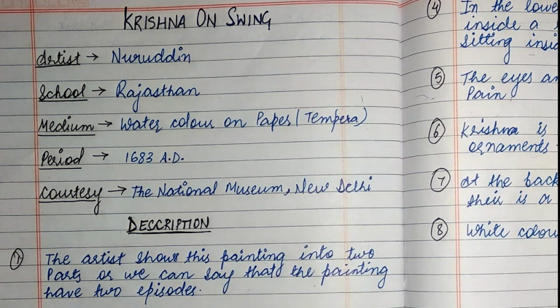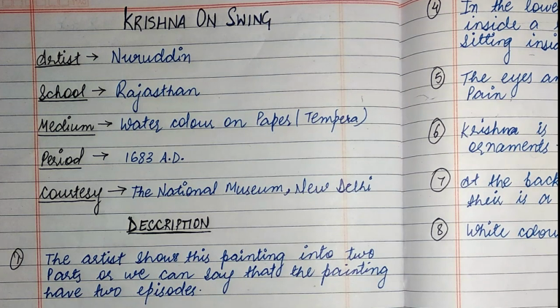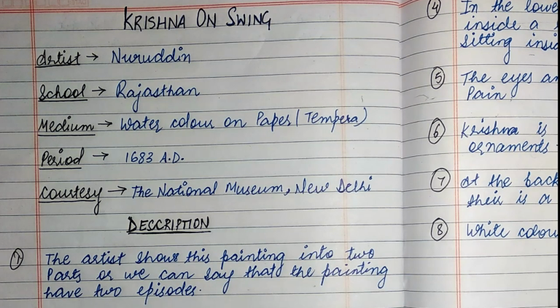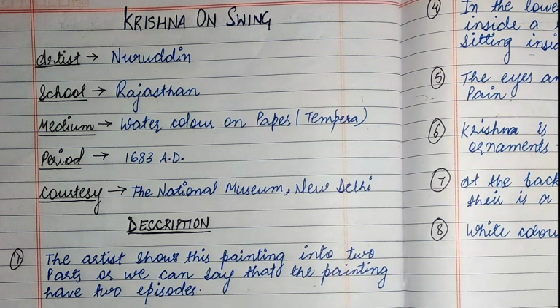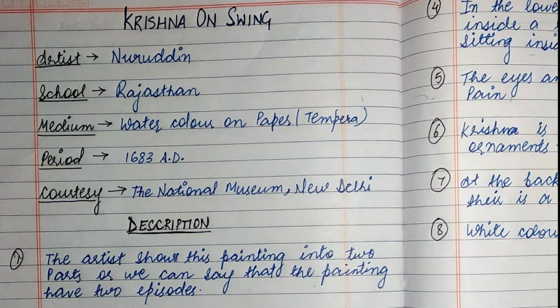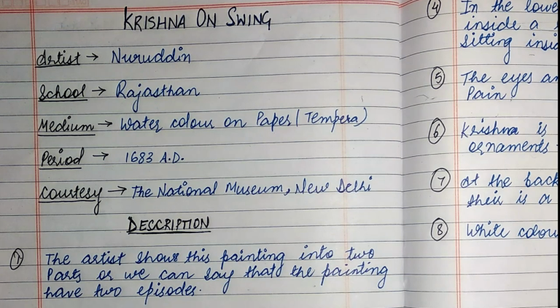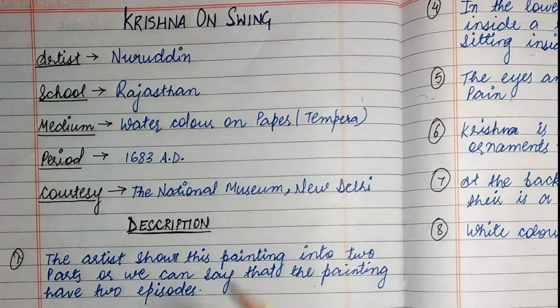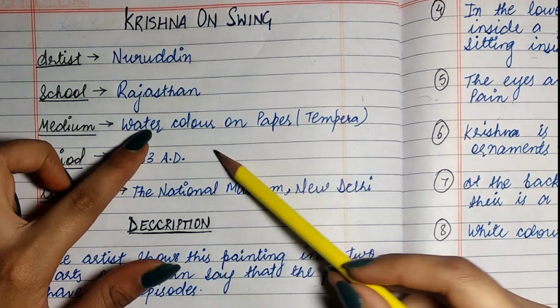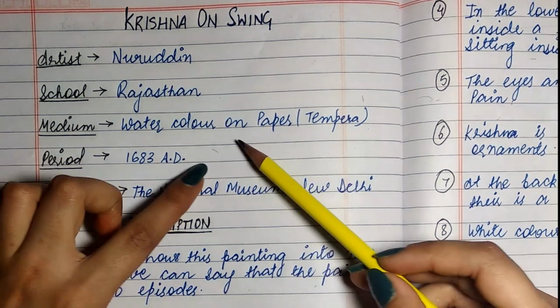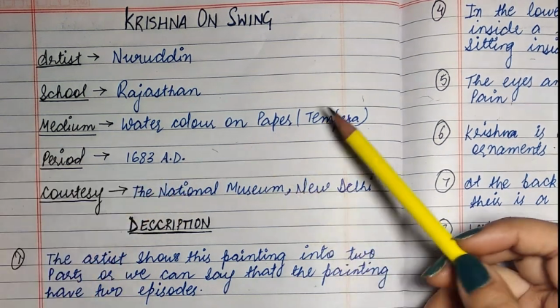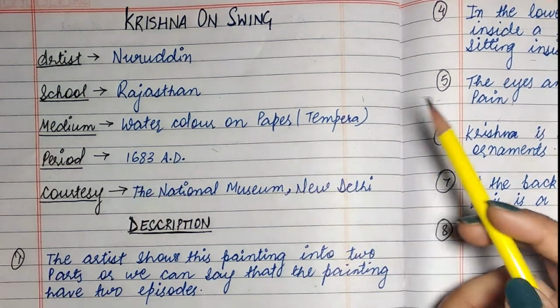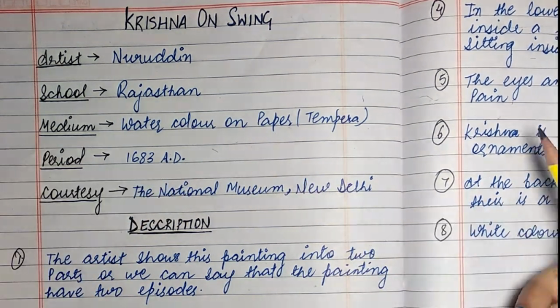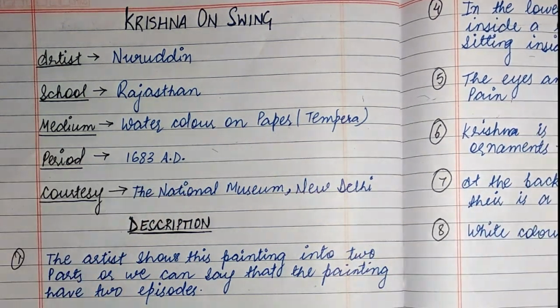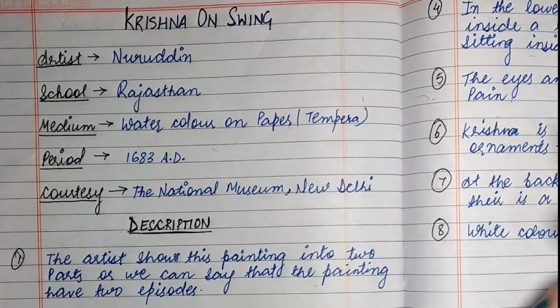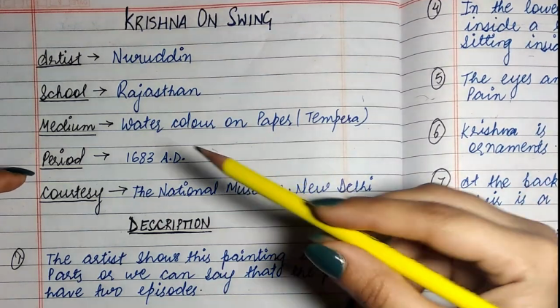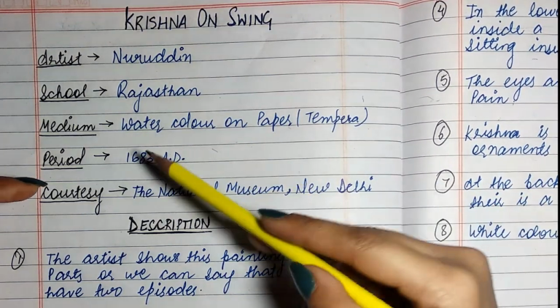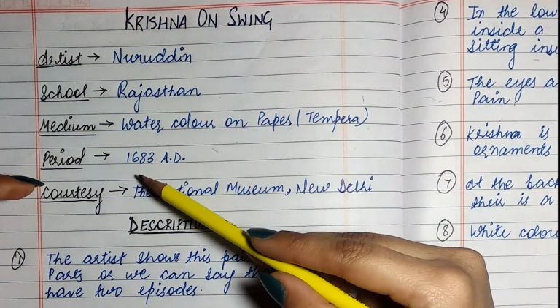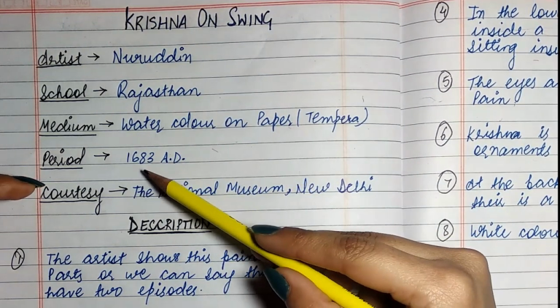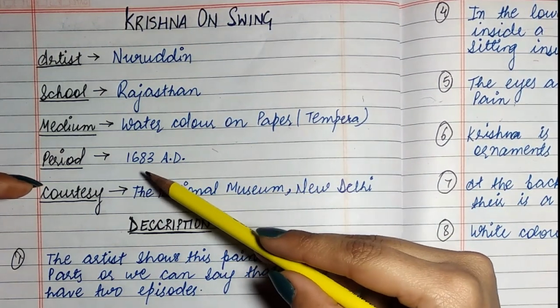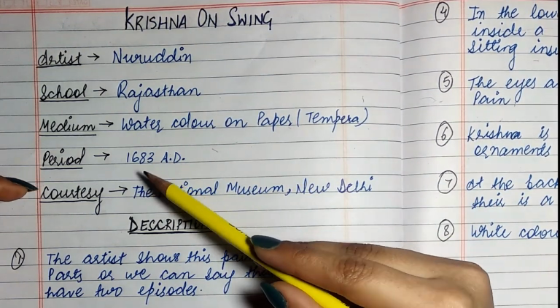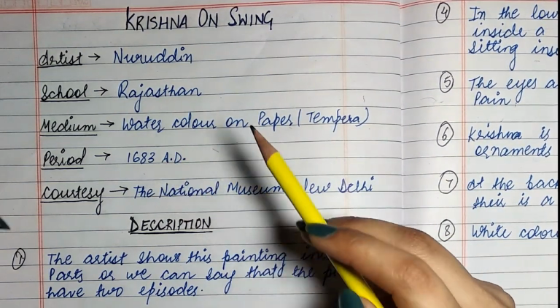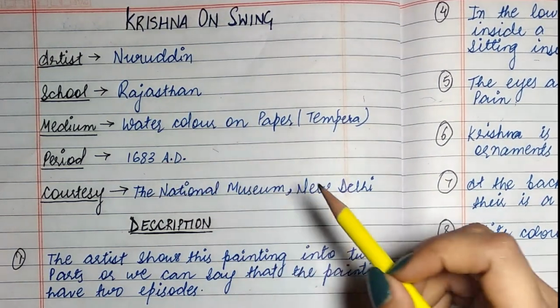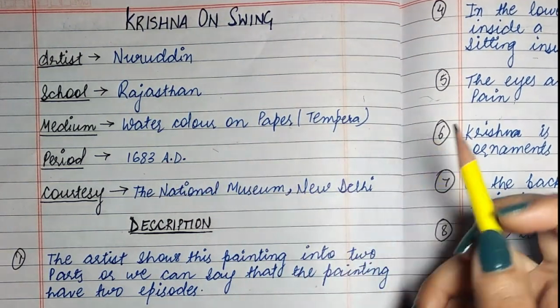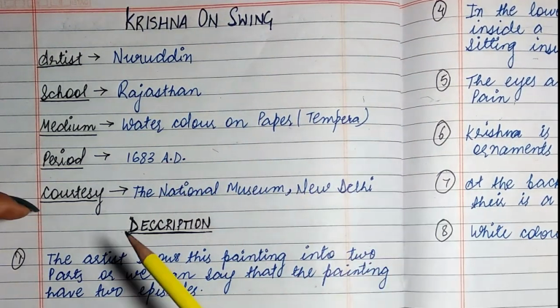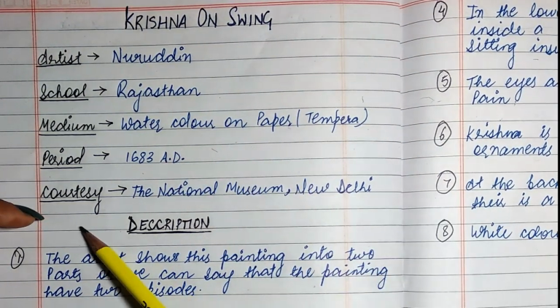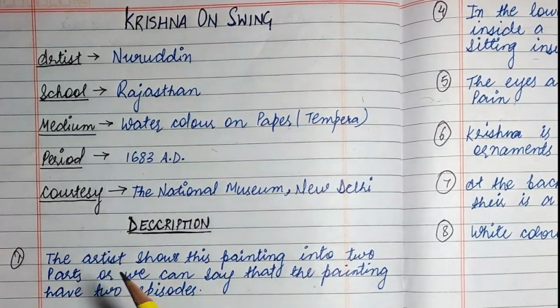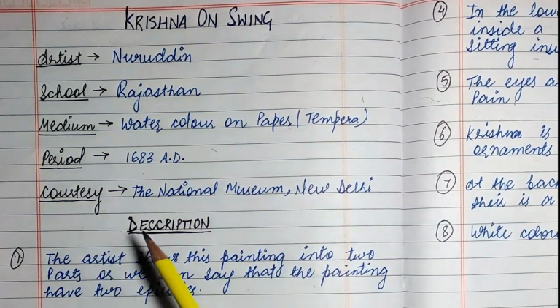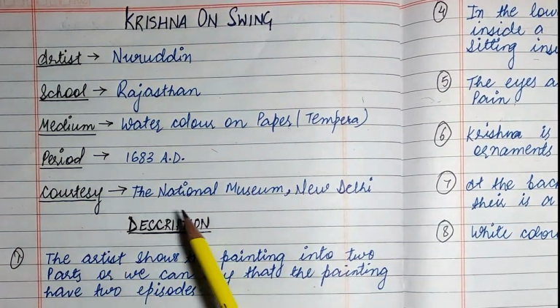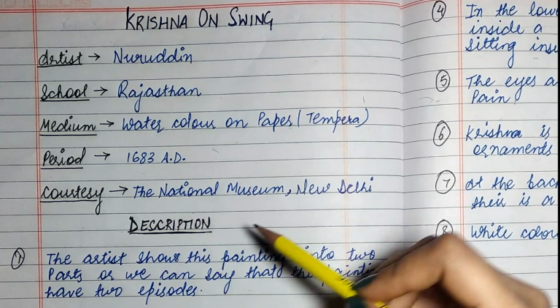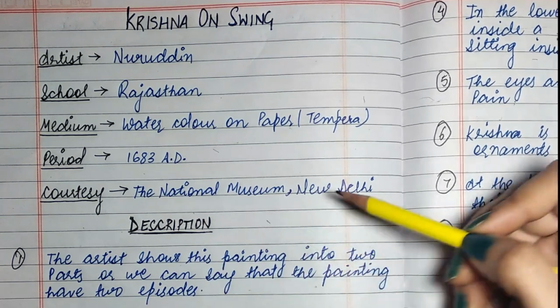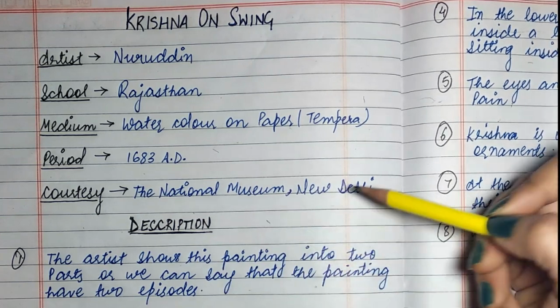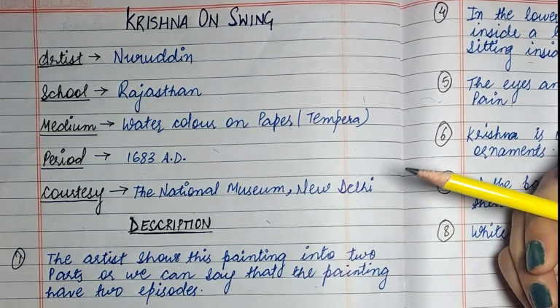School: Rajasthan. Medium: watercolor on paper and tempera. Period: 1683 AD. Courtesy: the National Museum, New Delhi.